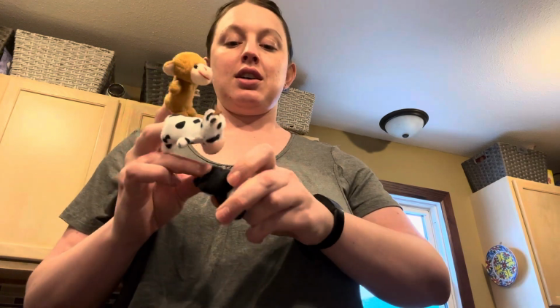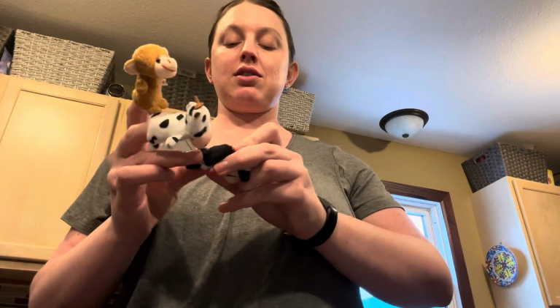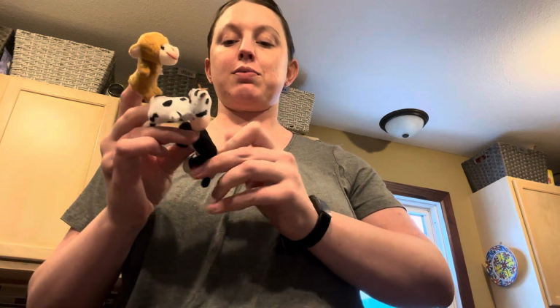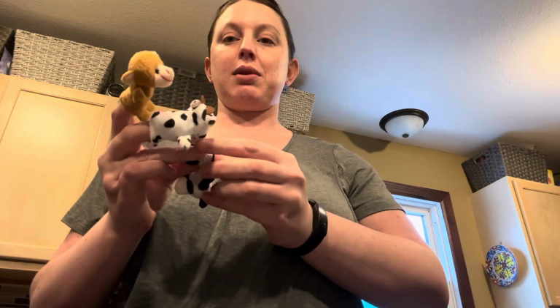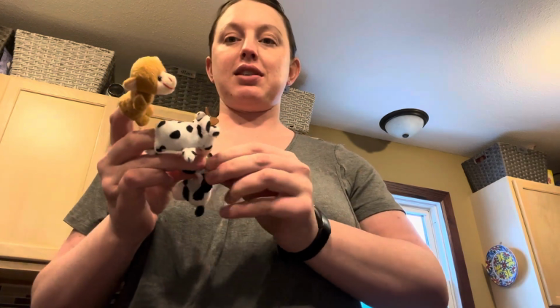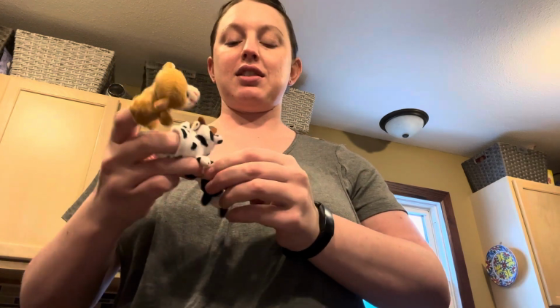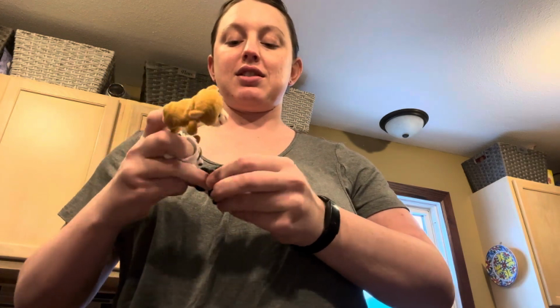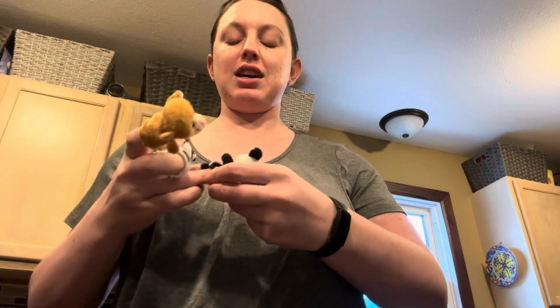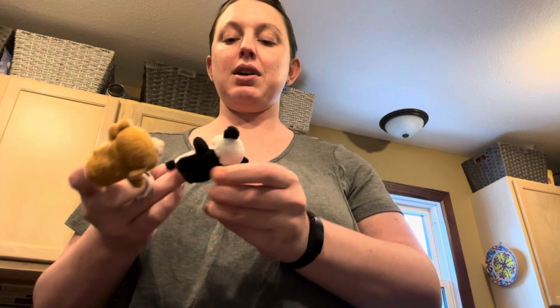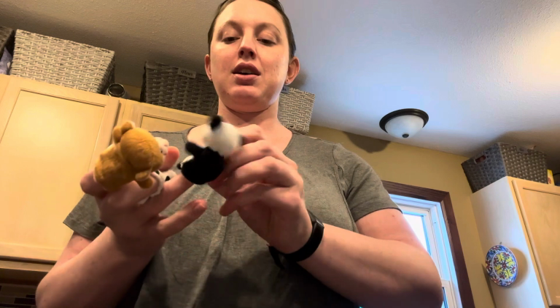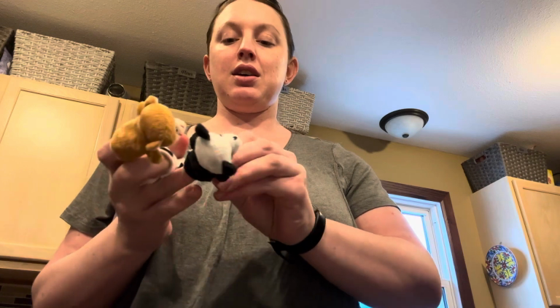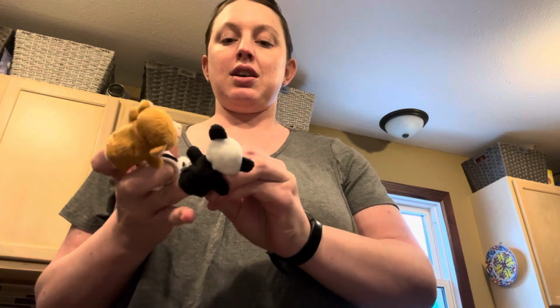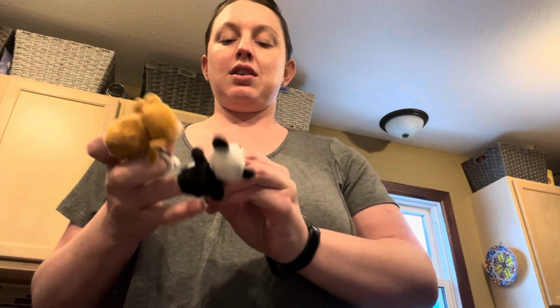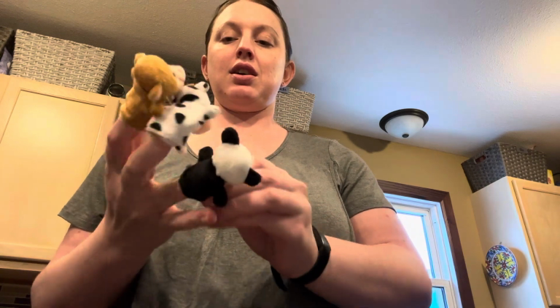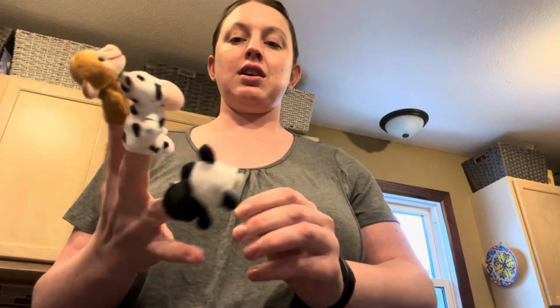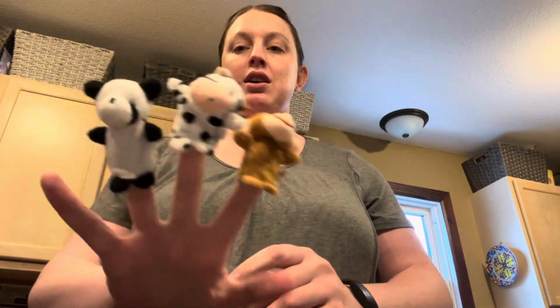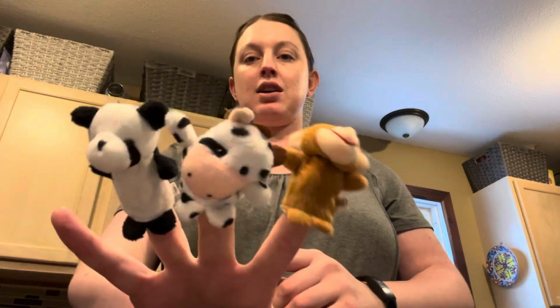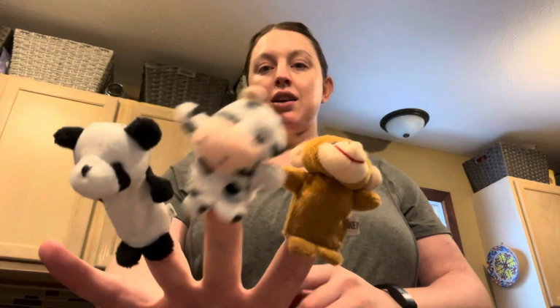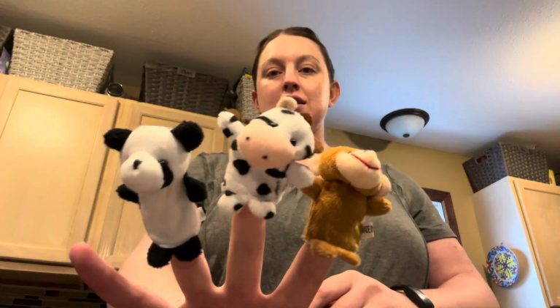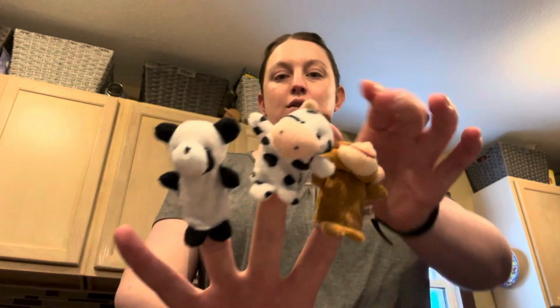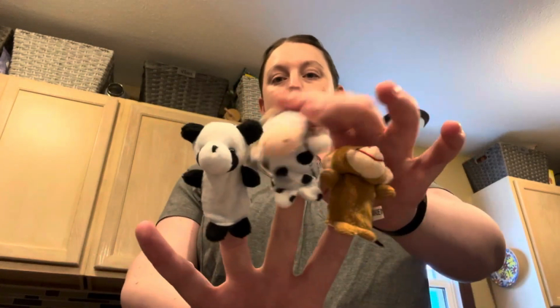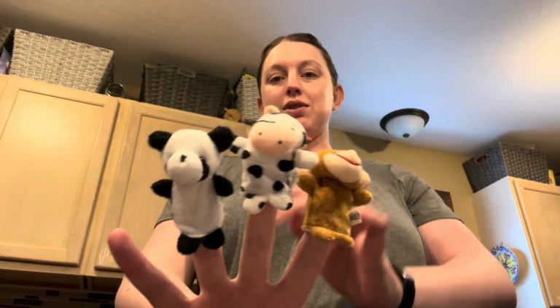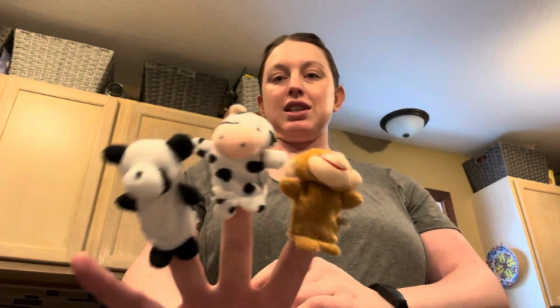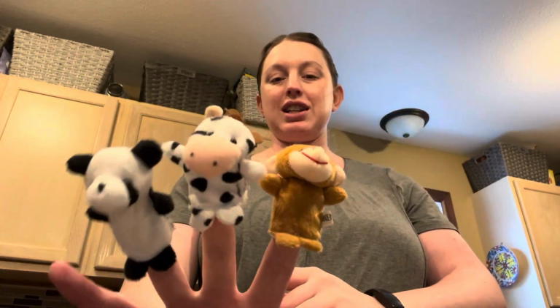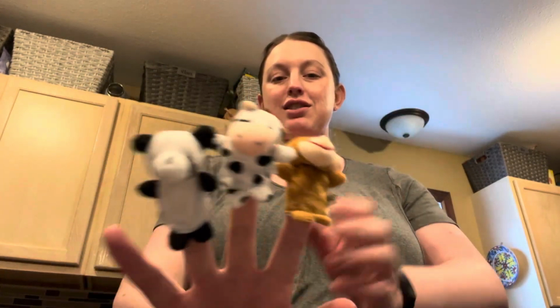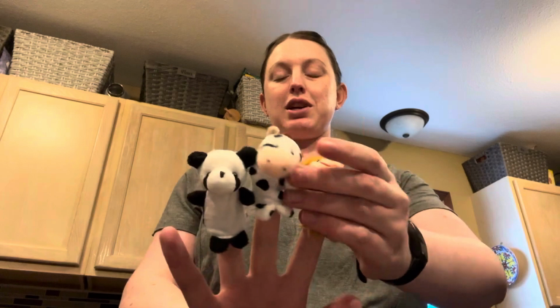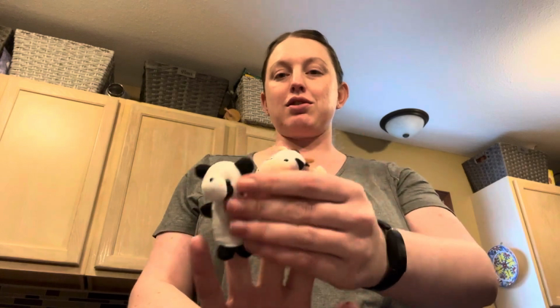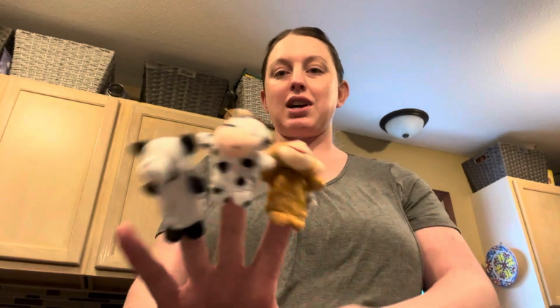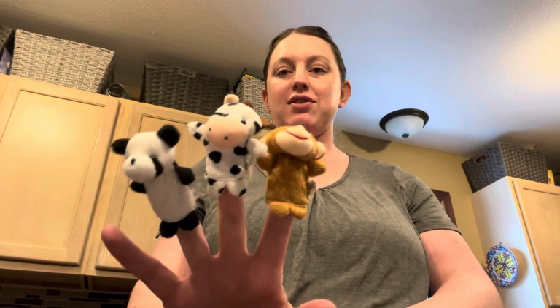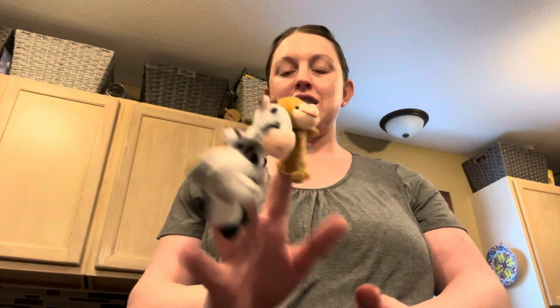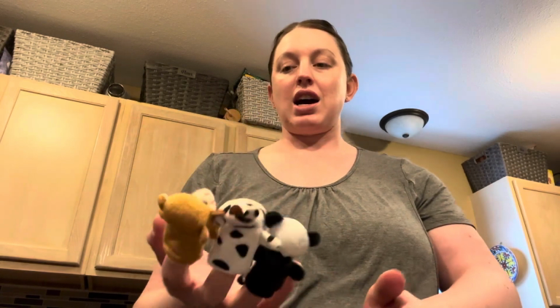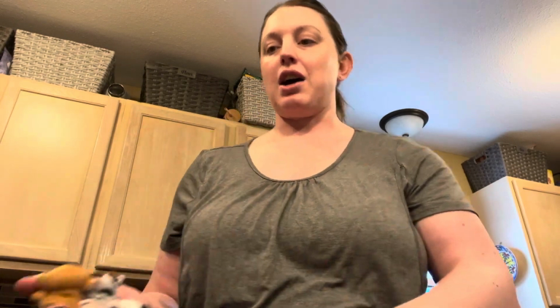I'll just put a couple of these on so you can see them. That's what these ones look like — super cute, super soft.